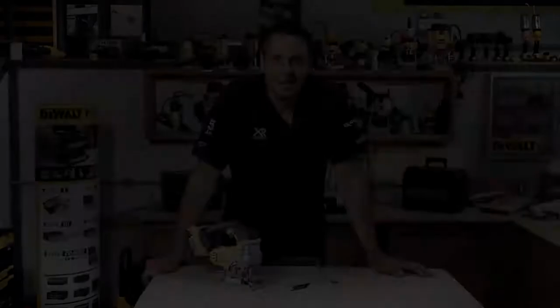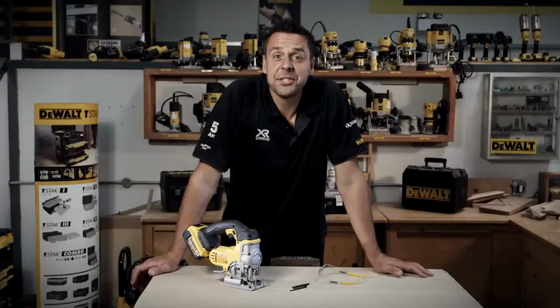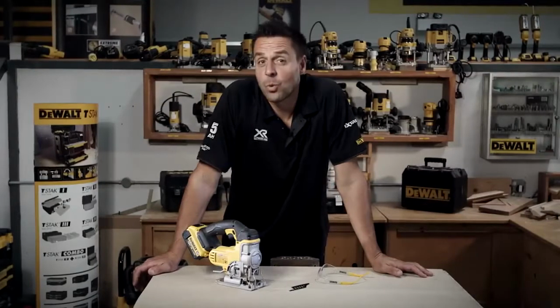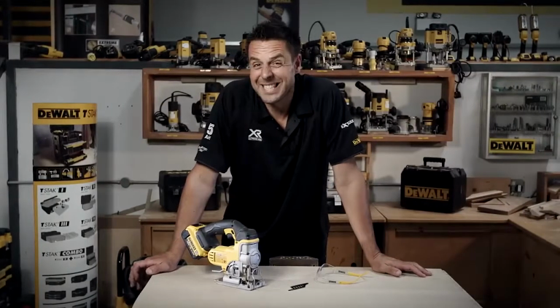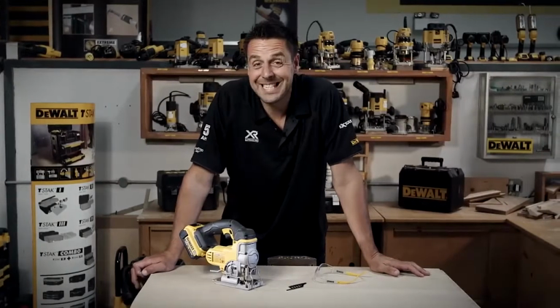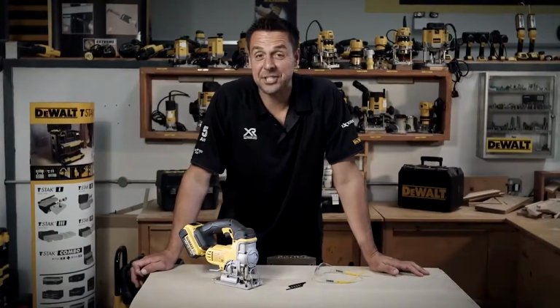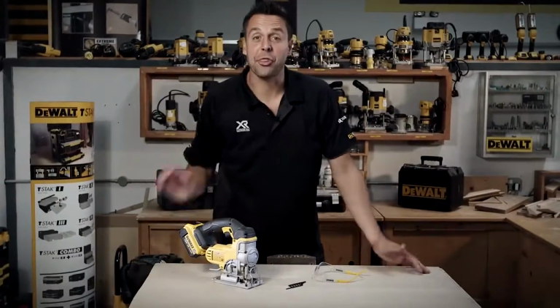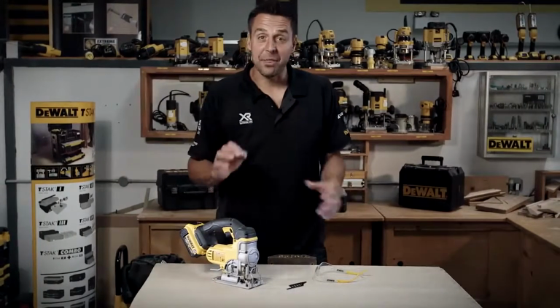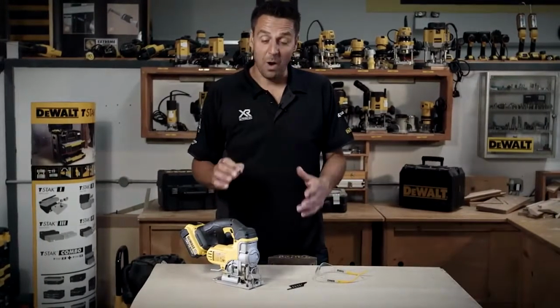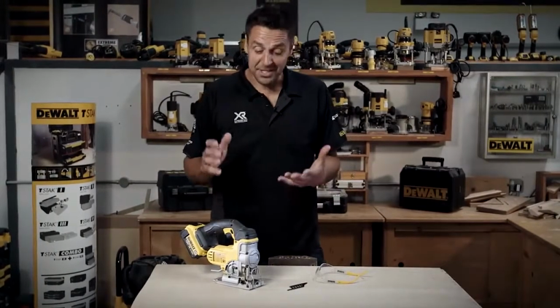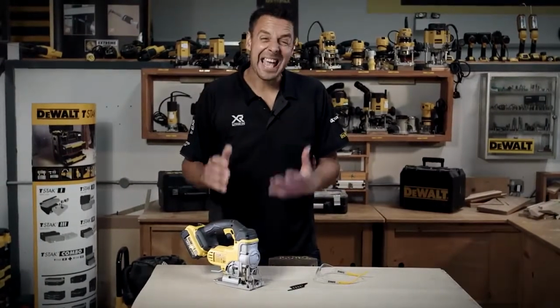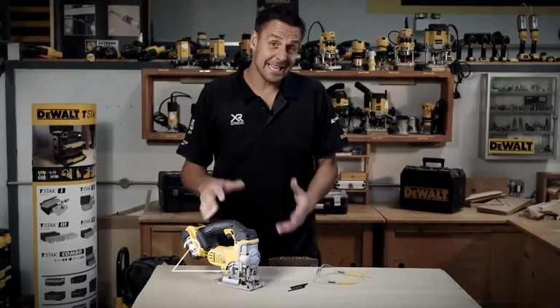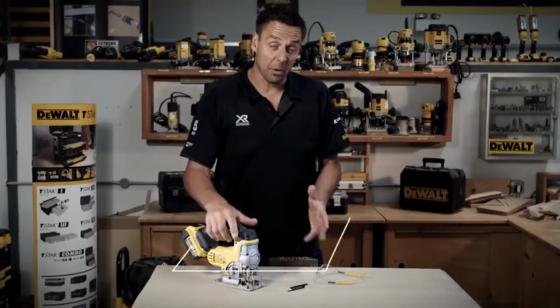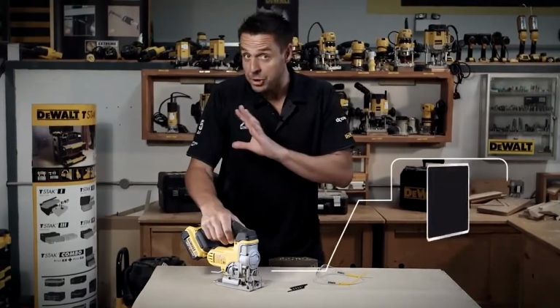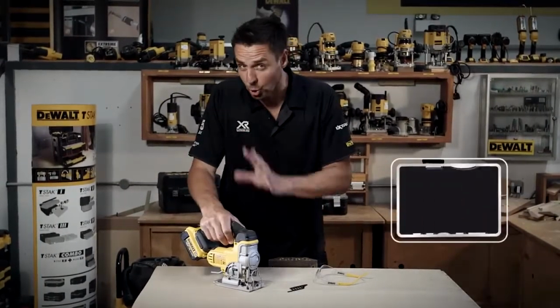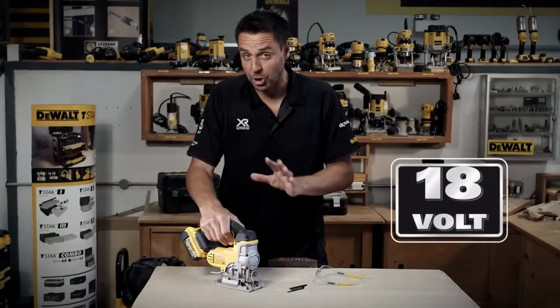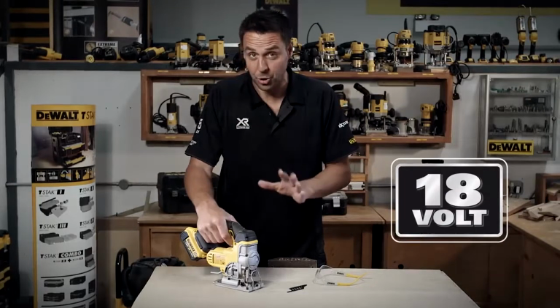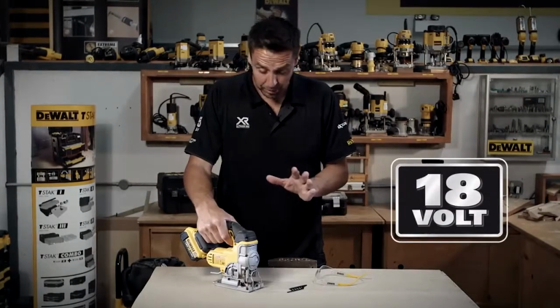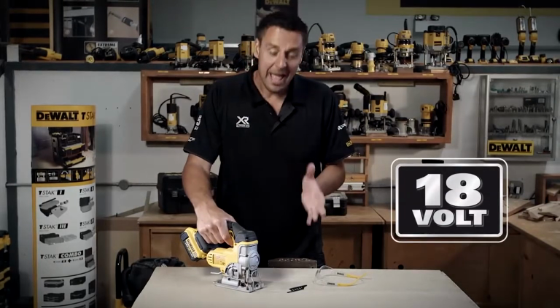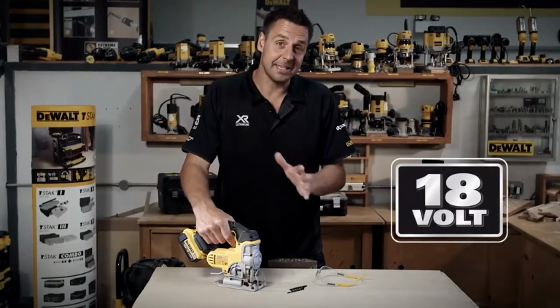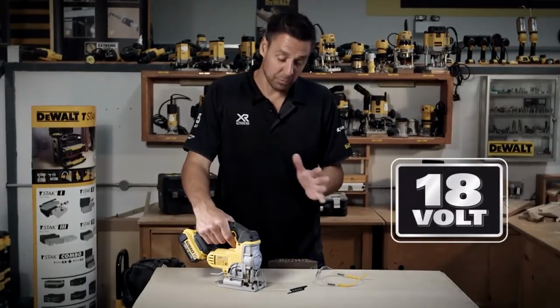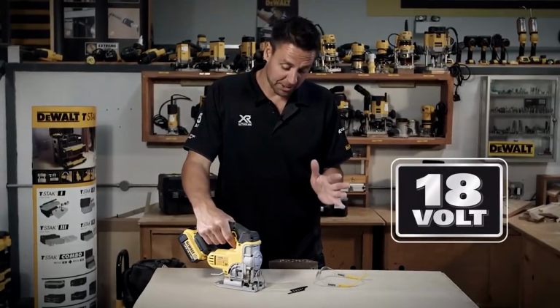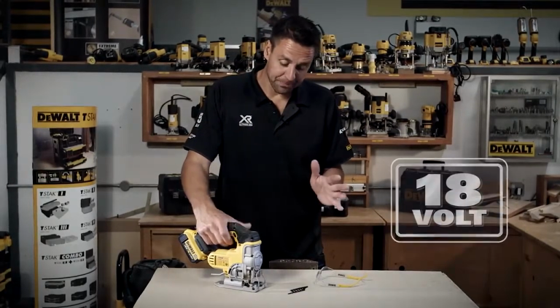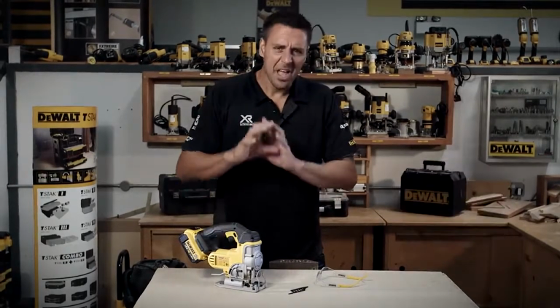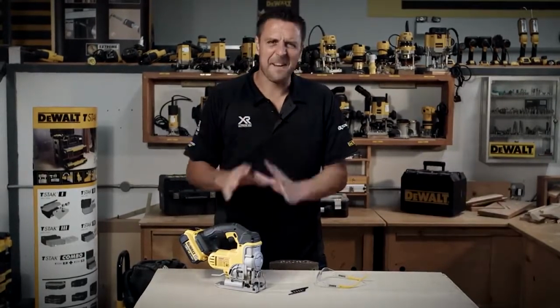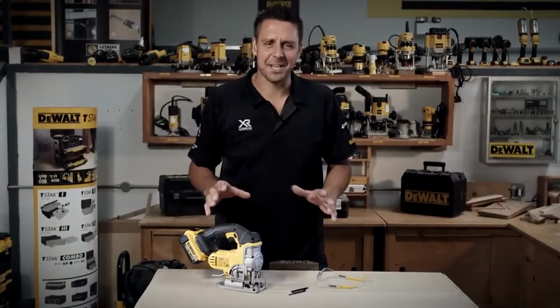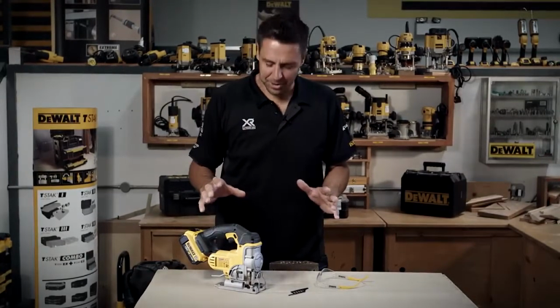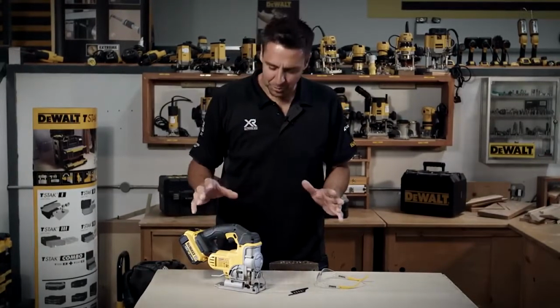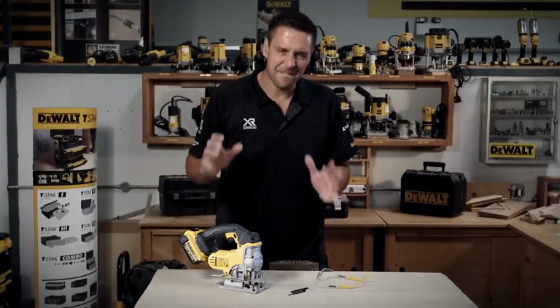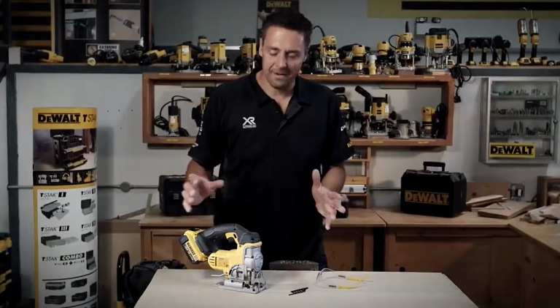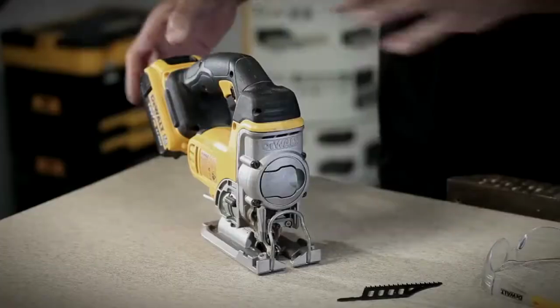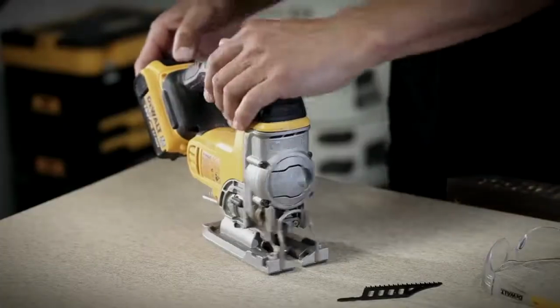This is a DEWALT DCS331 — the 18V cordless jigsaw. Fantastic tool, very easy to use.